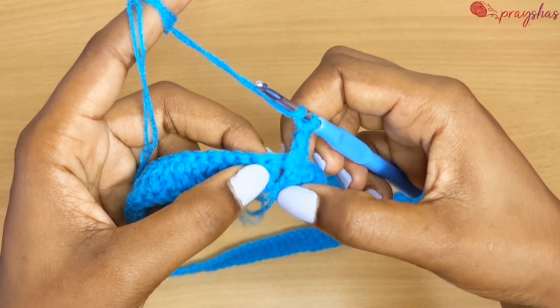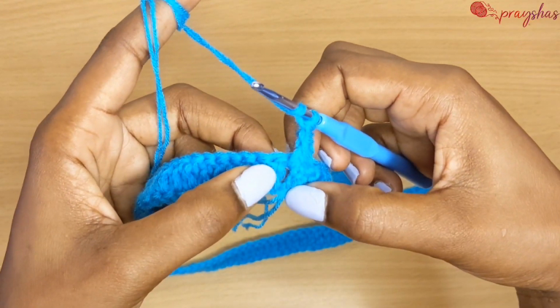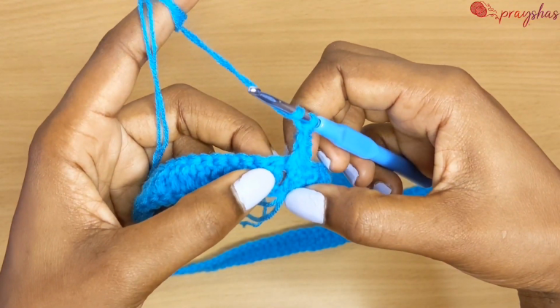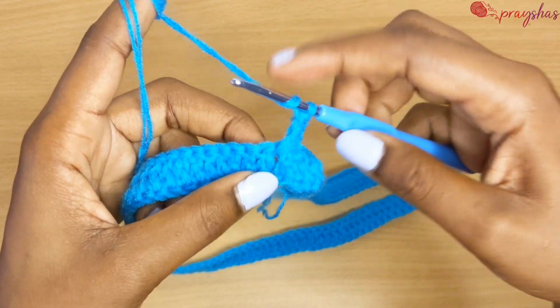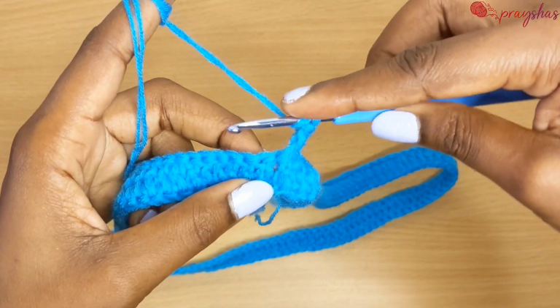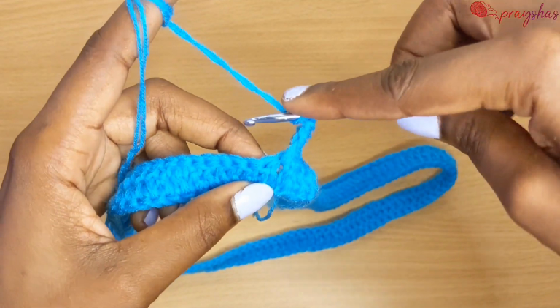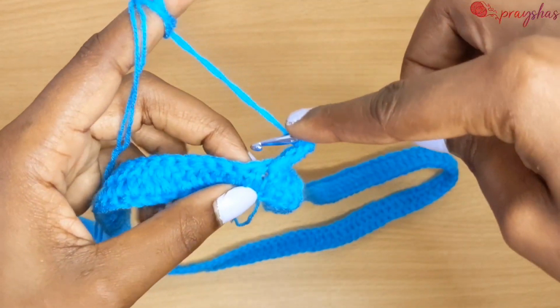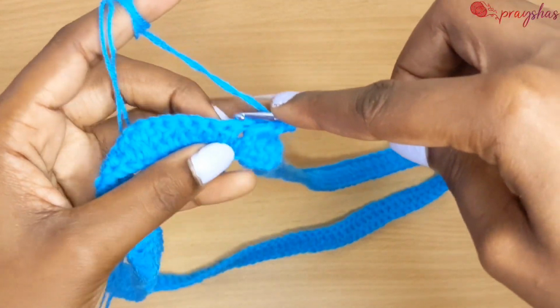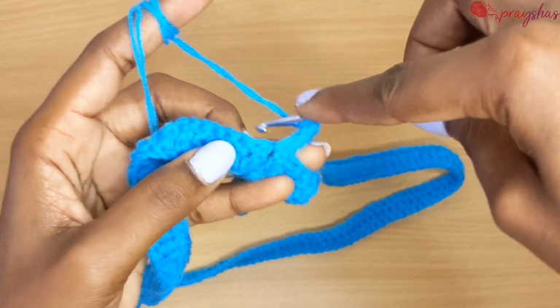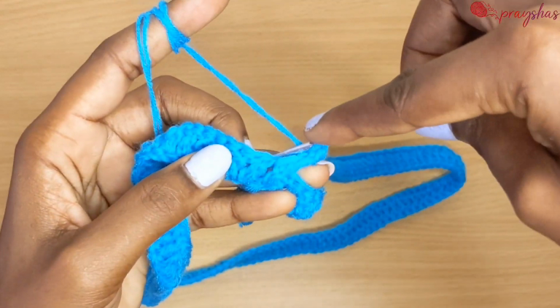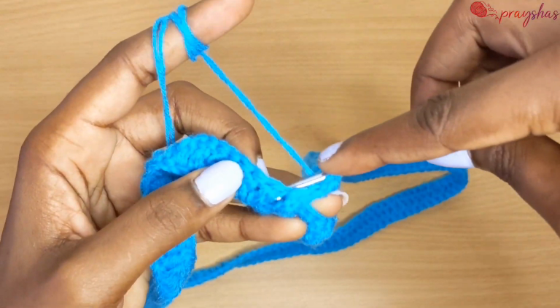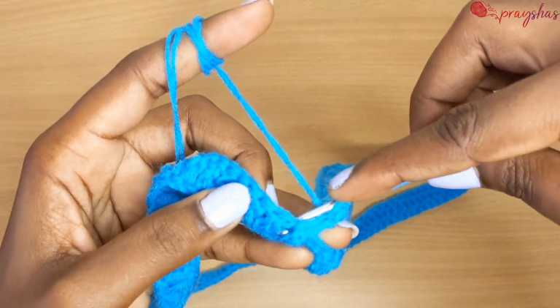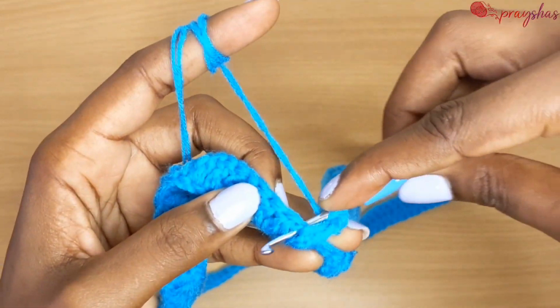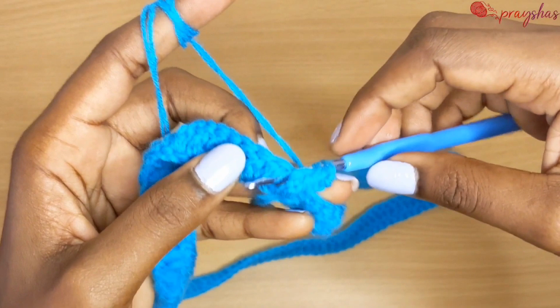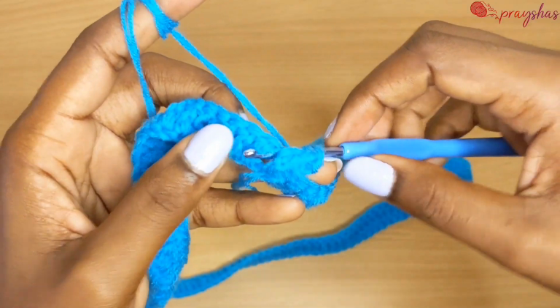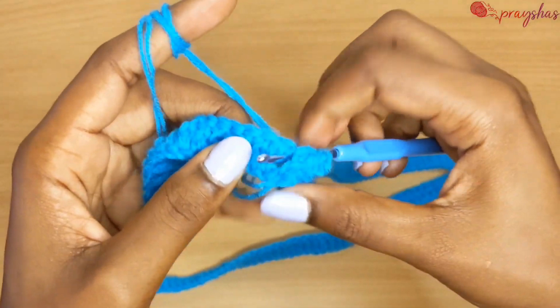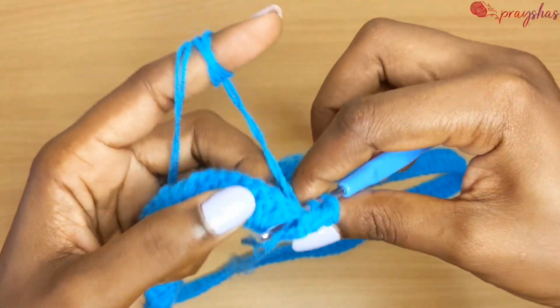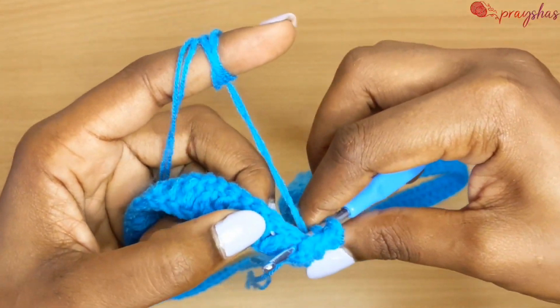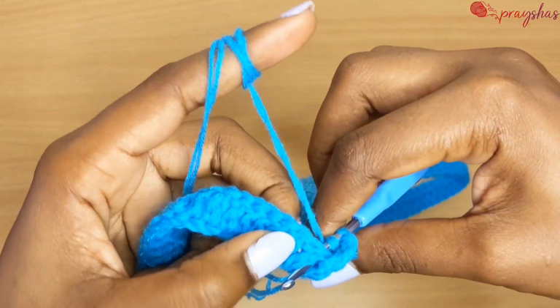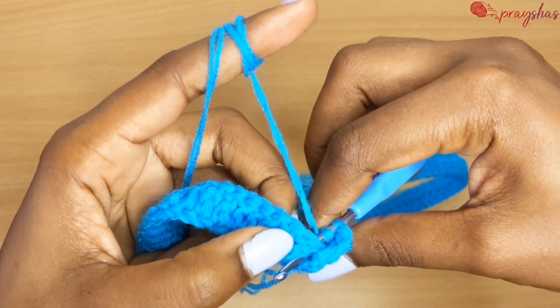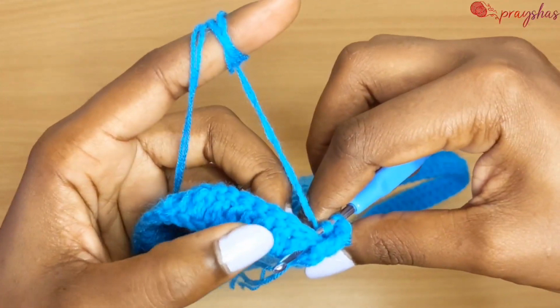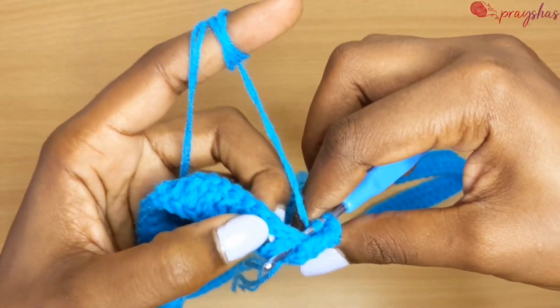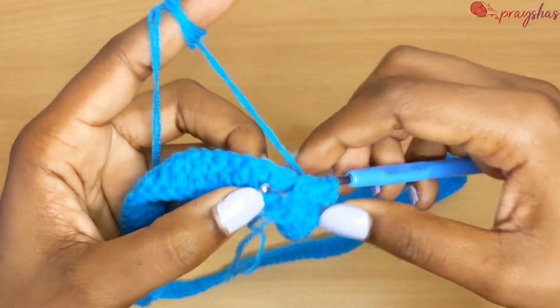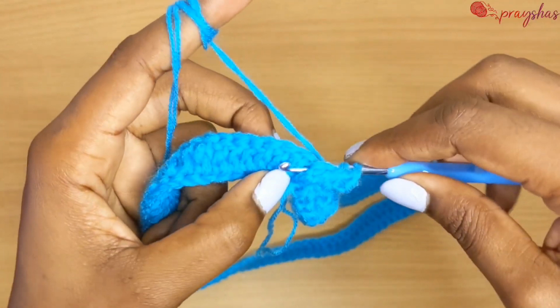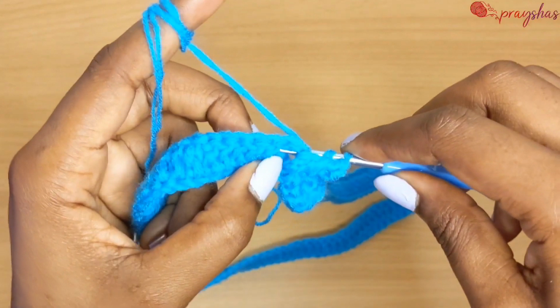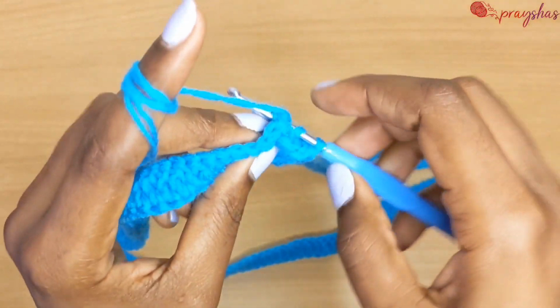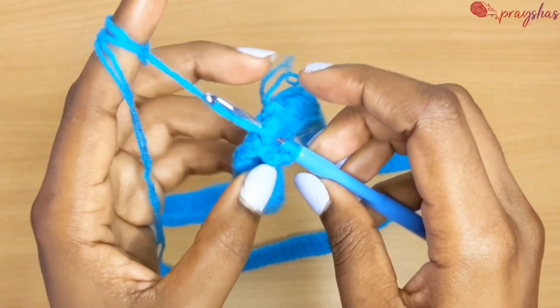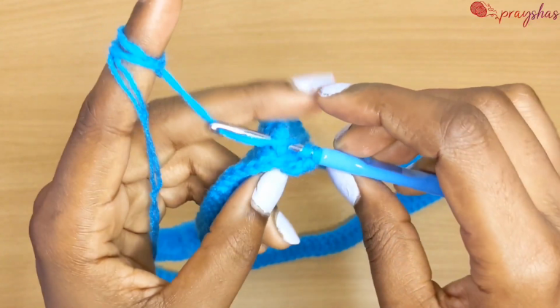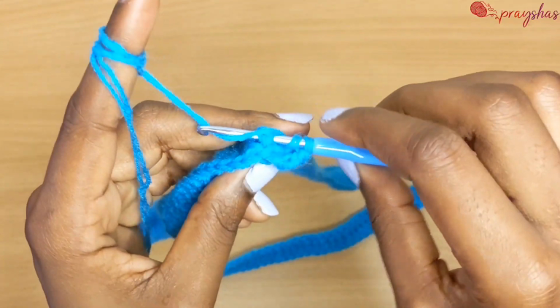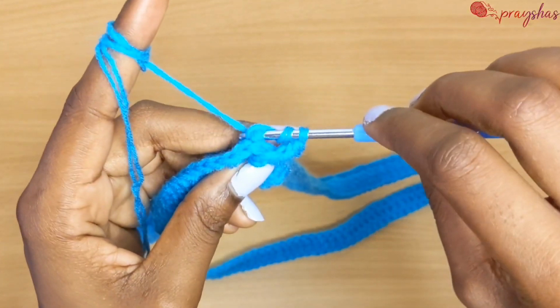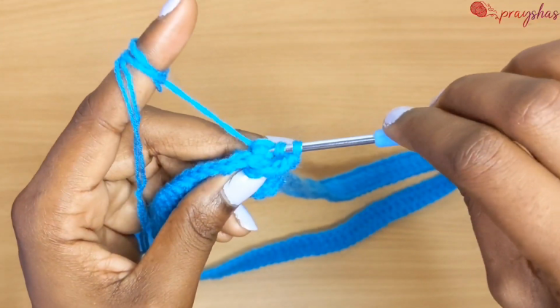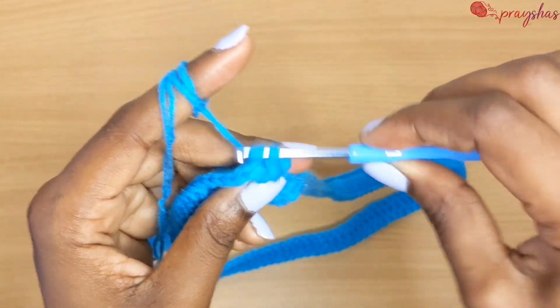Go into that space from the back, and then go to the next space from the front going backwards, and make a back post double crochet.